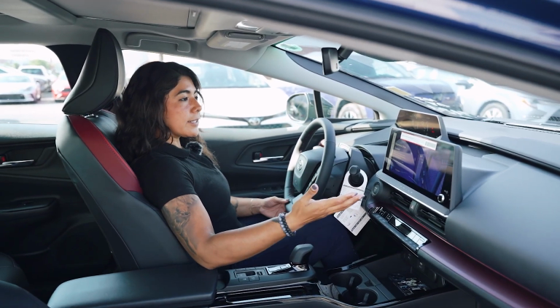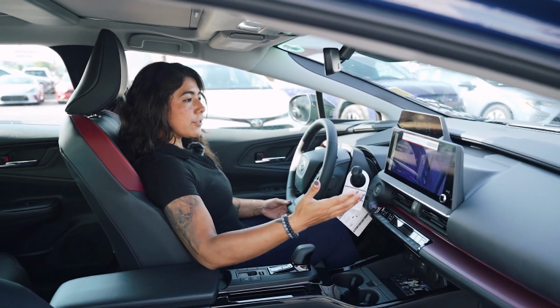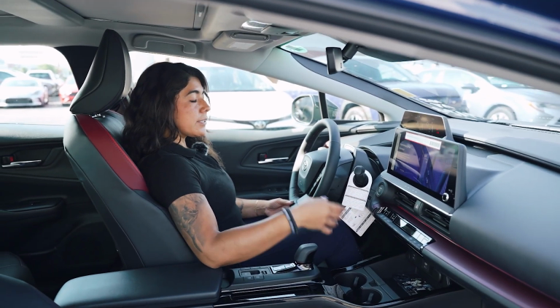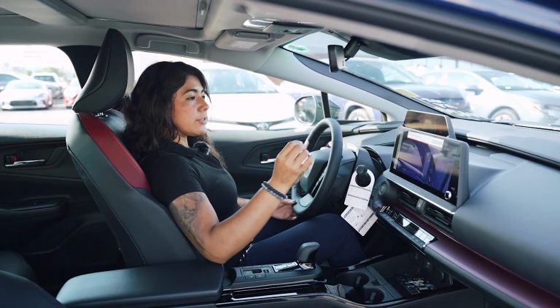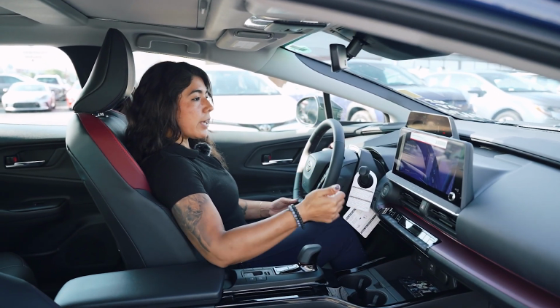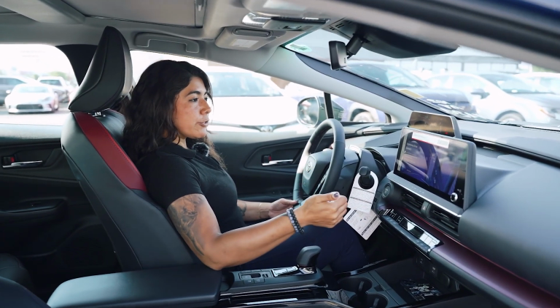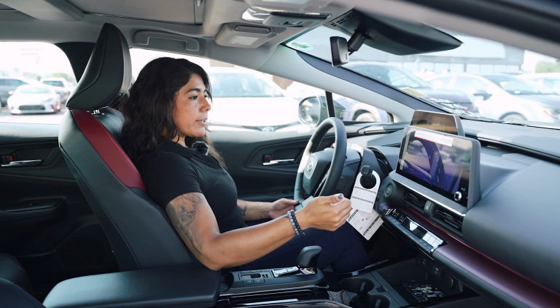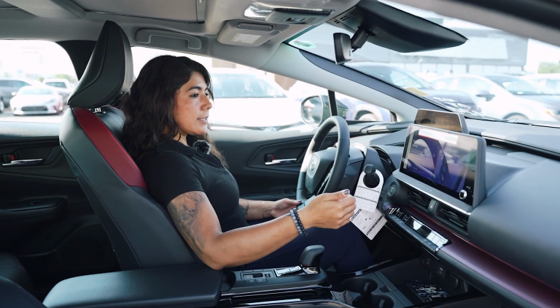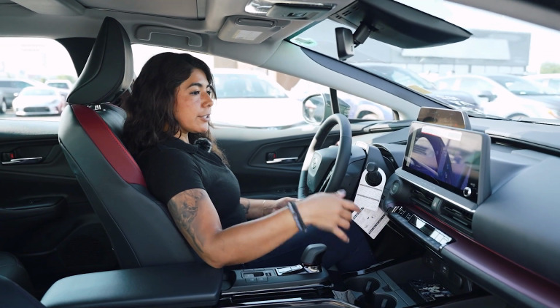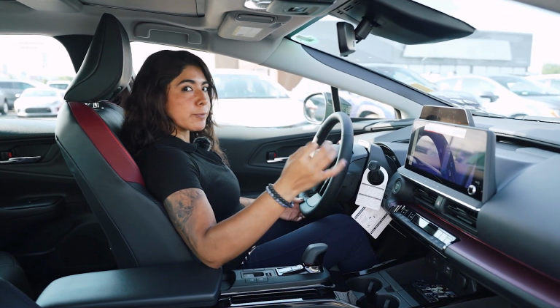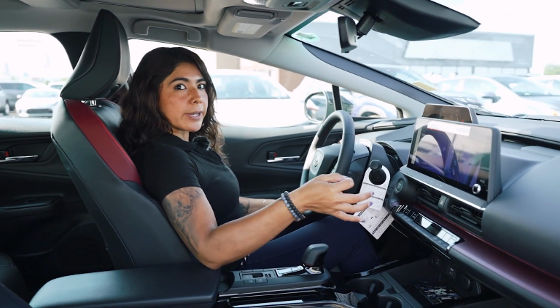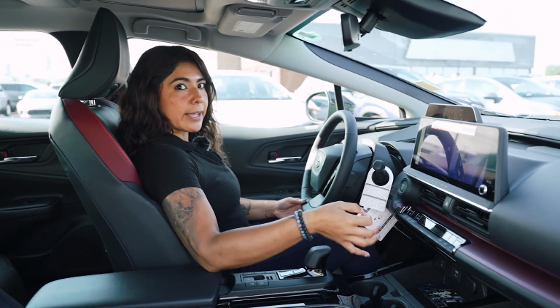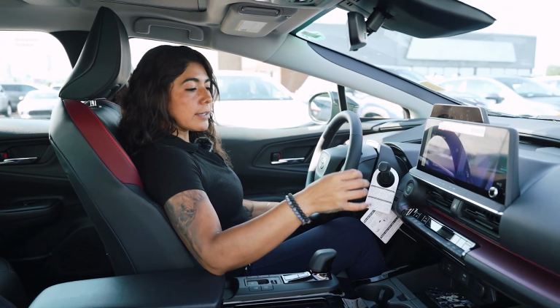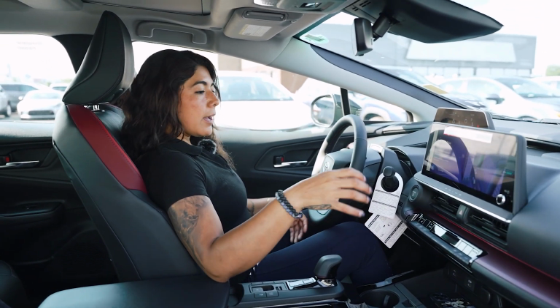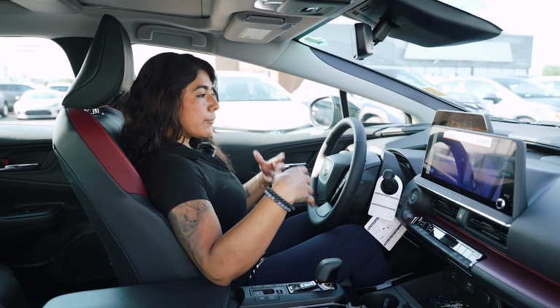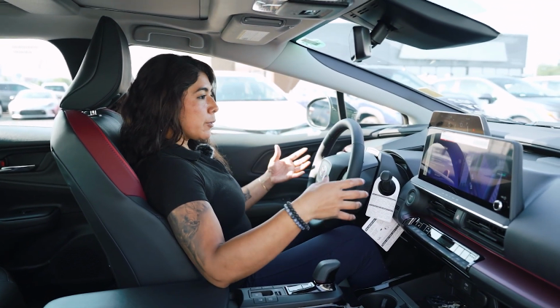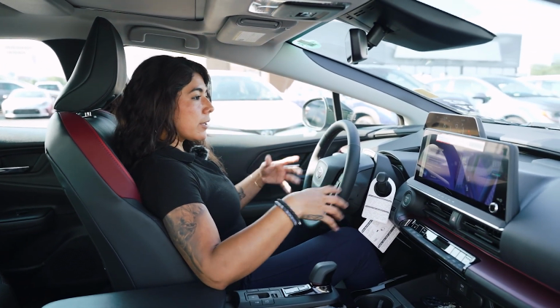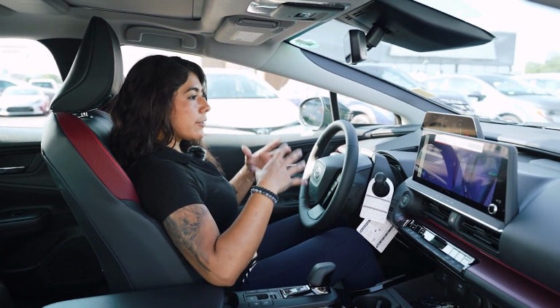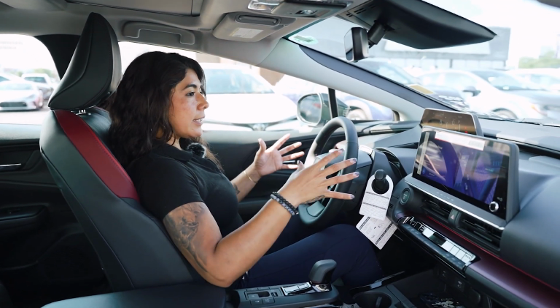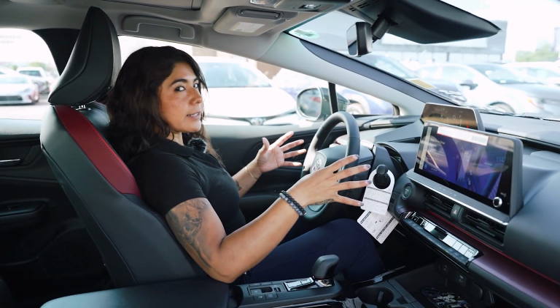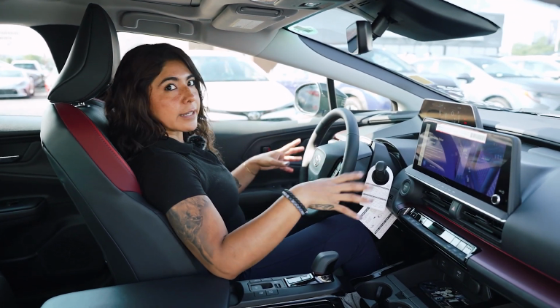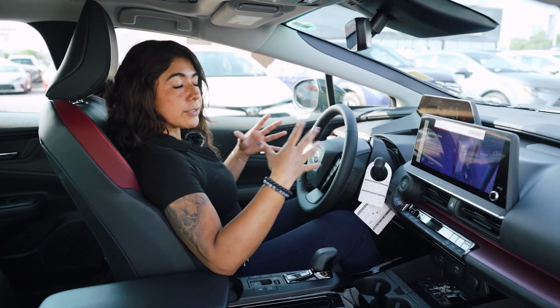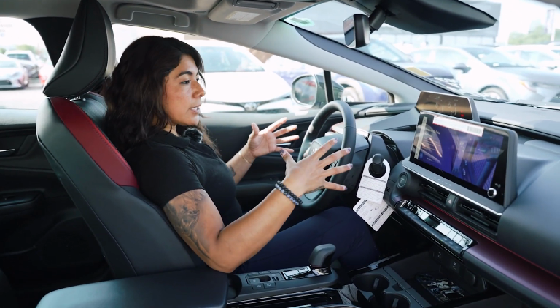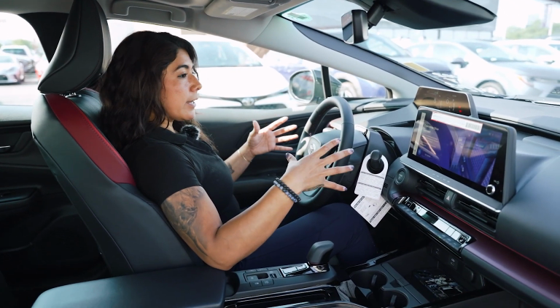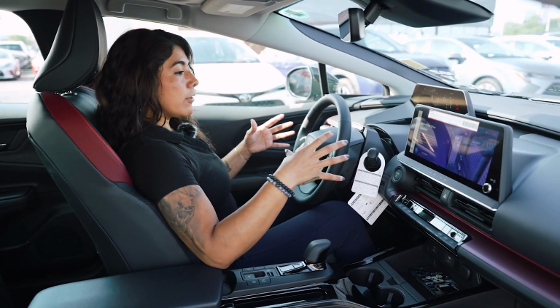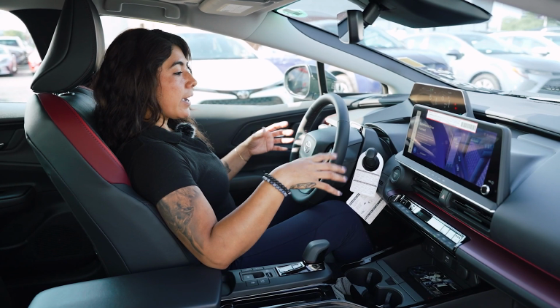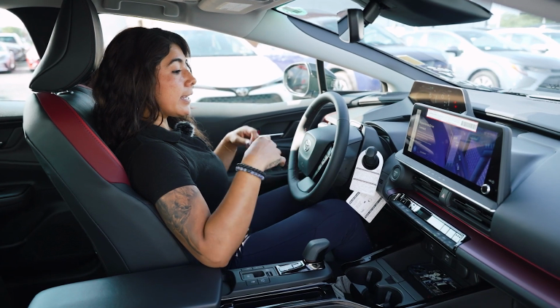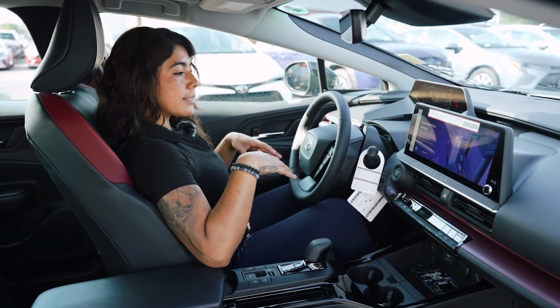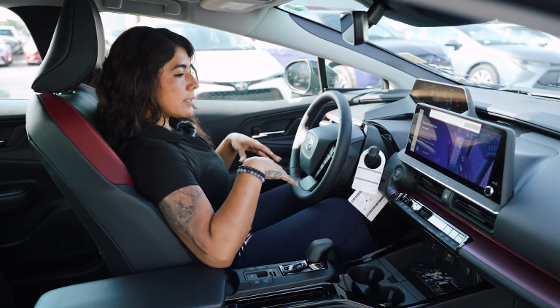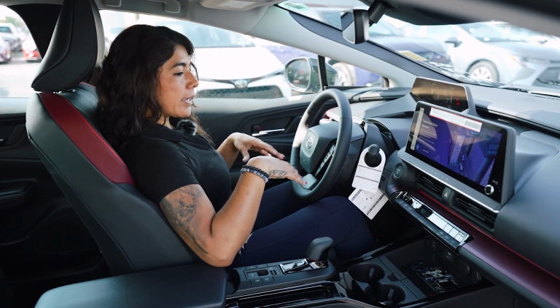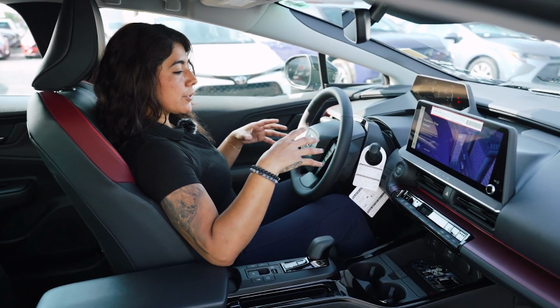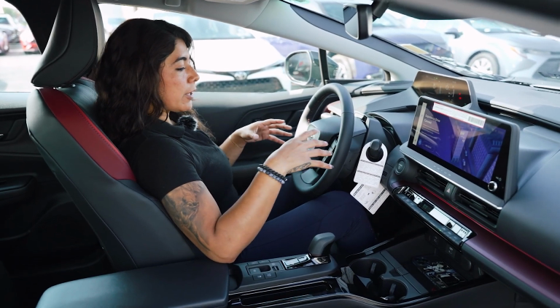For connected services, you do have Drive Connect in here and remote connect for your remote starter — all of that is included inside this package as well.